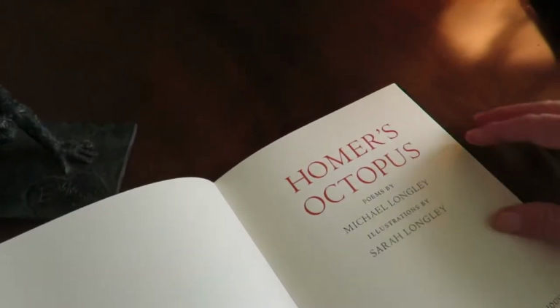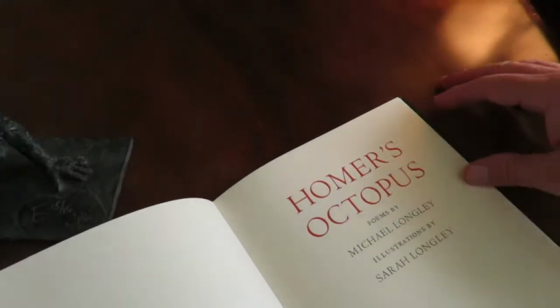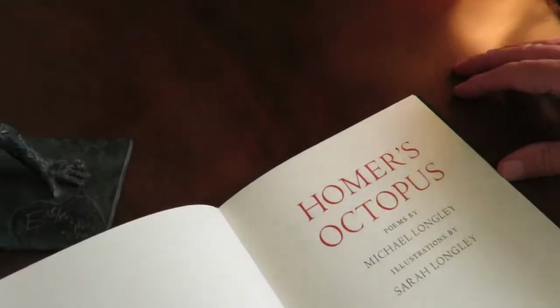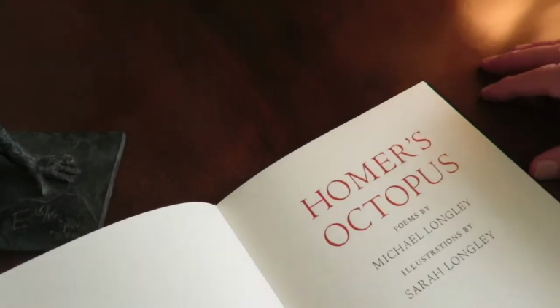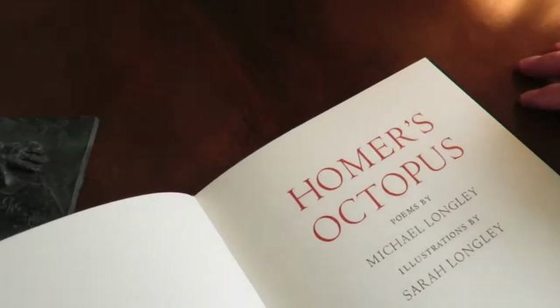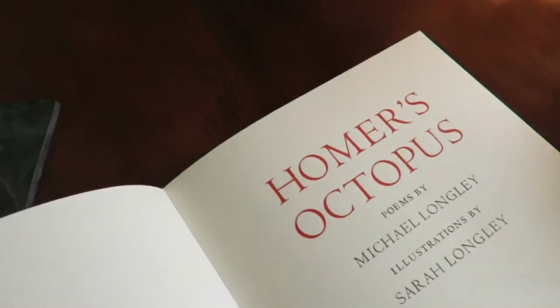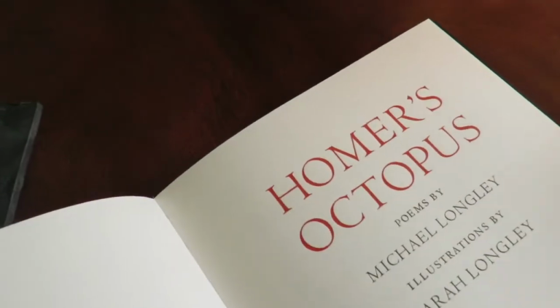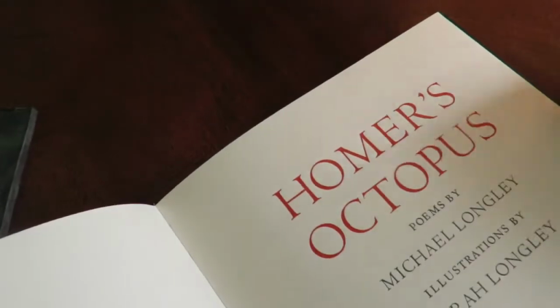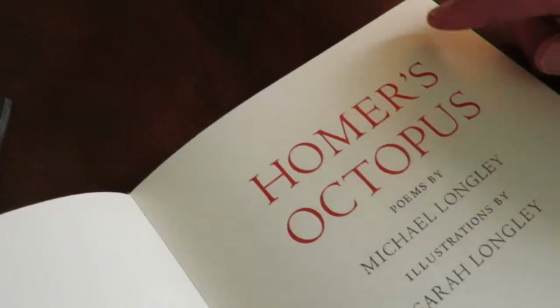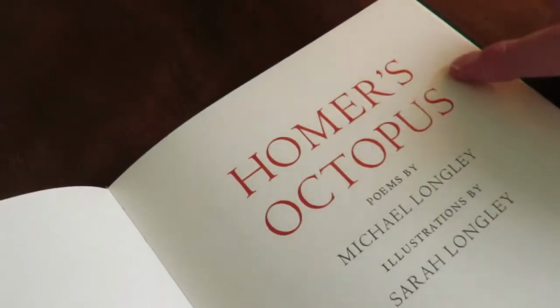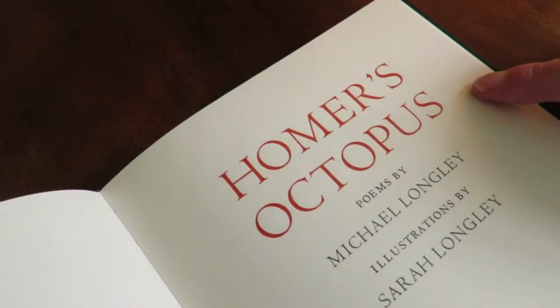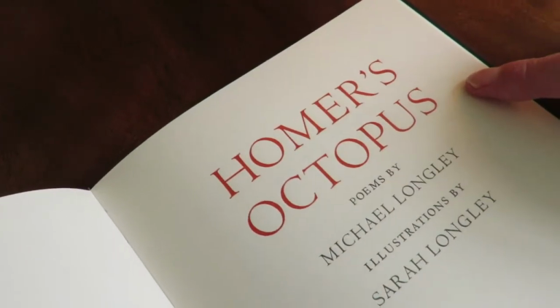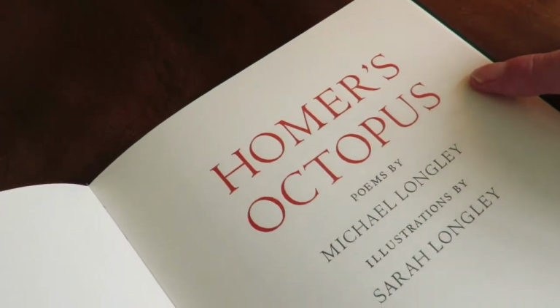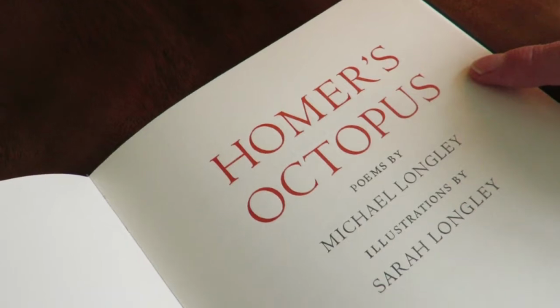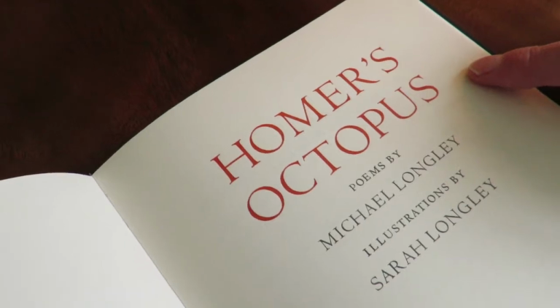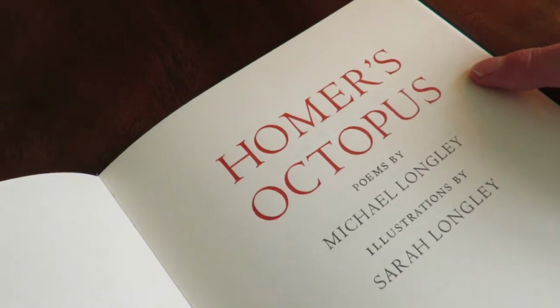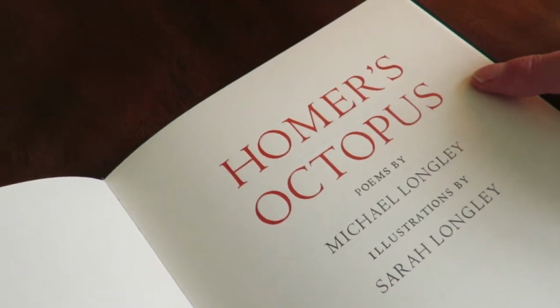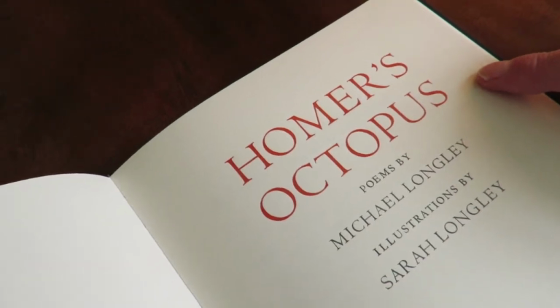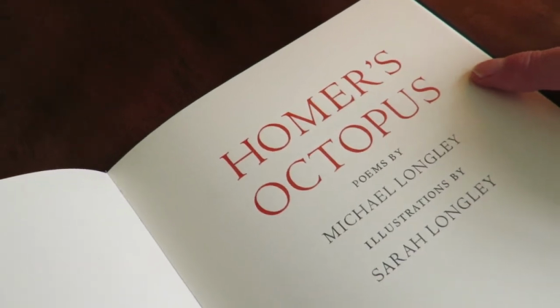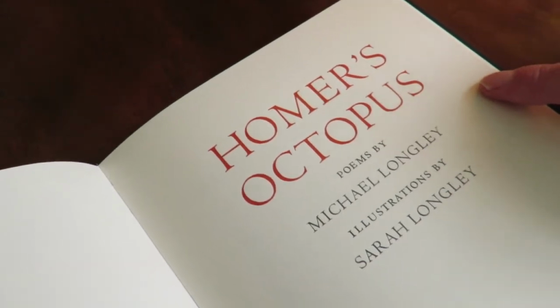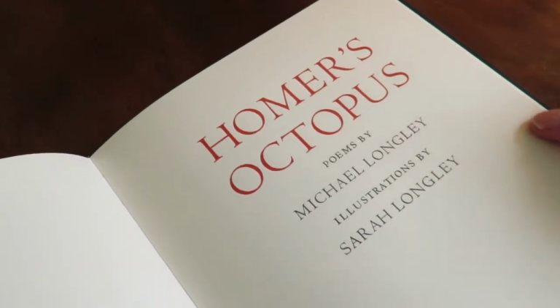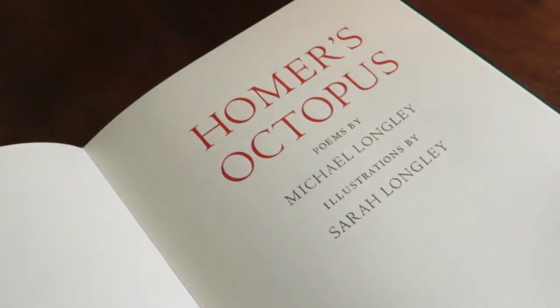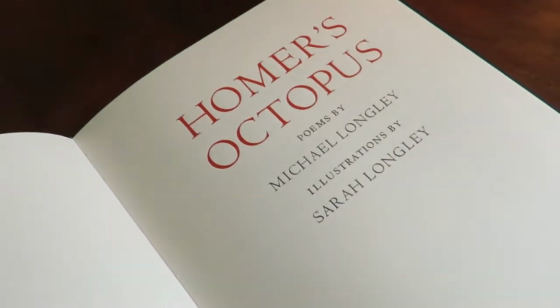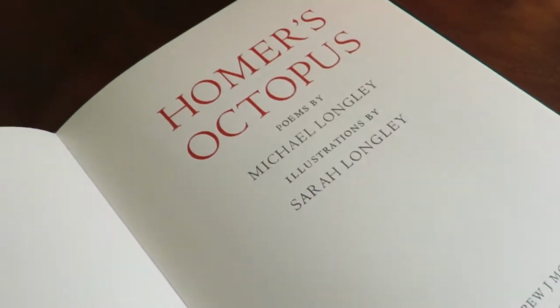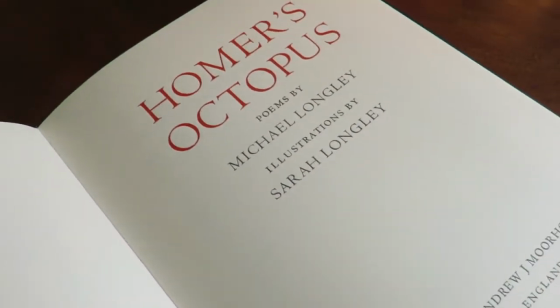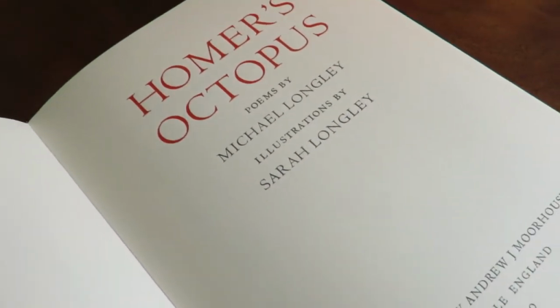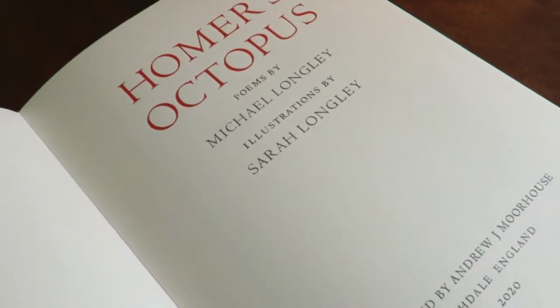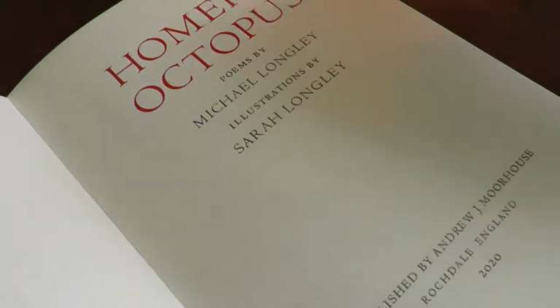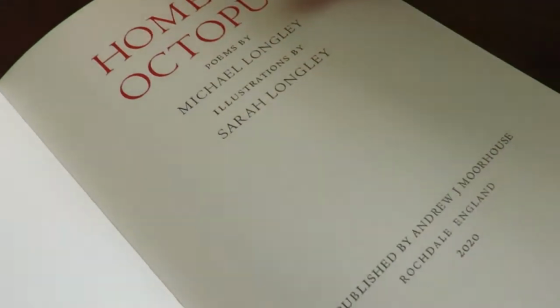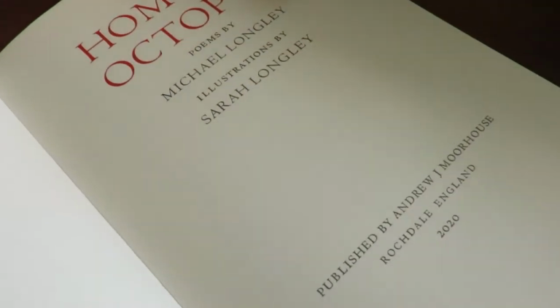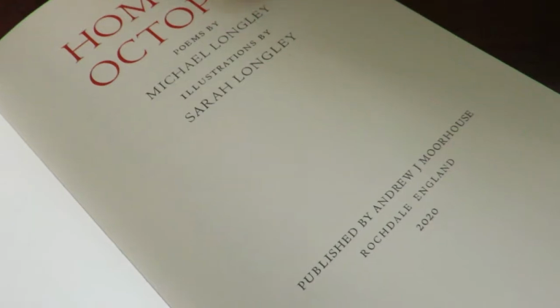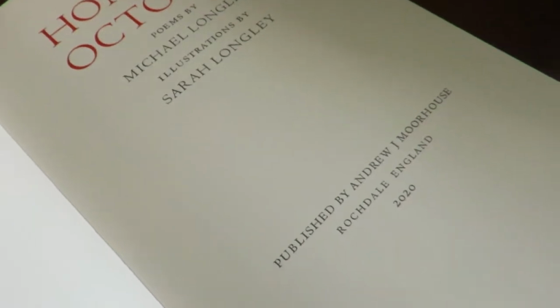I've got this title page. I always try to make the title itself match the colour of the quarter leather.